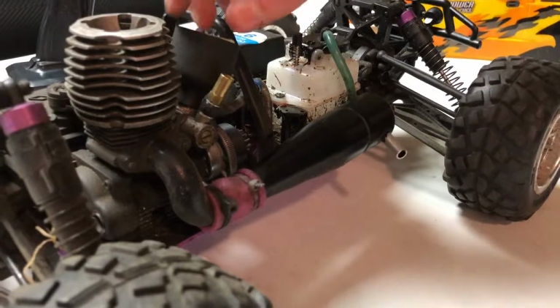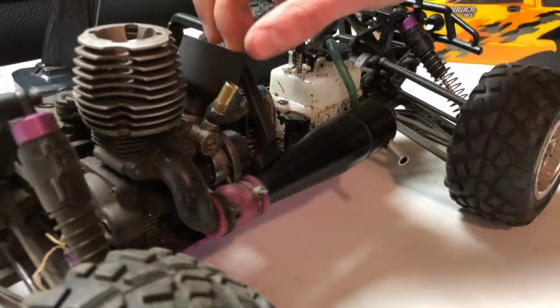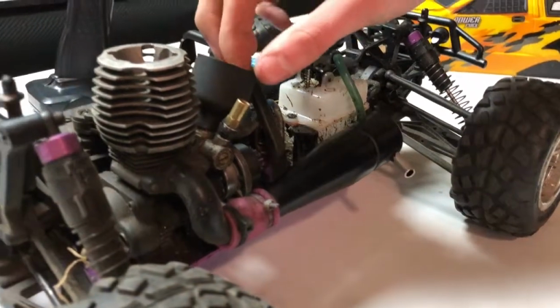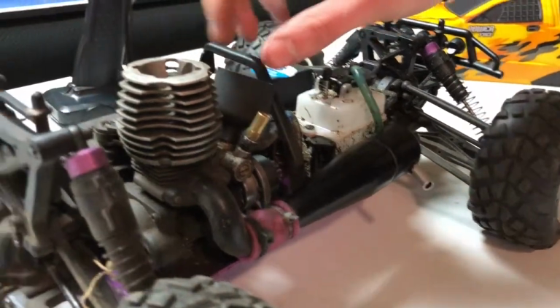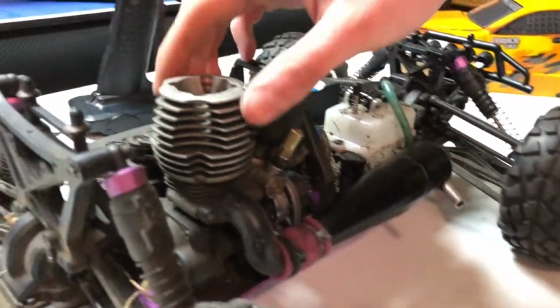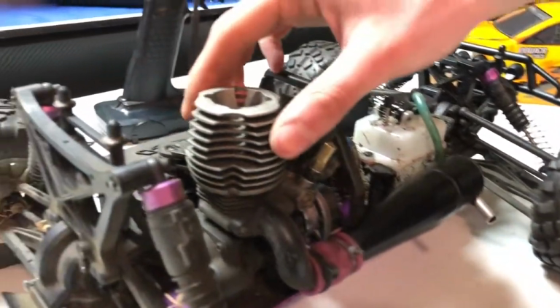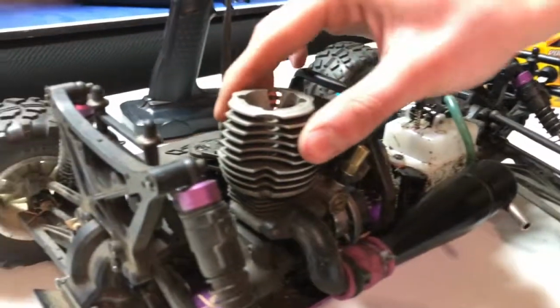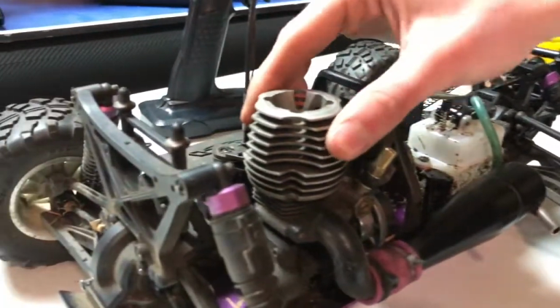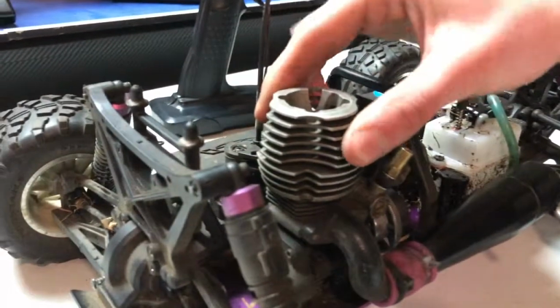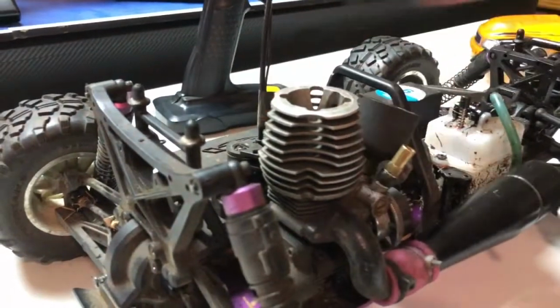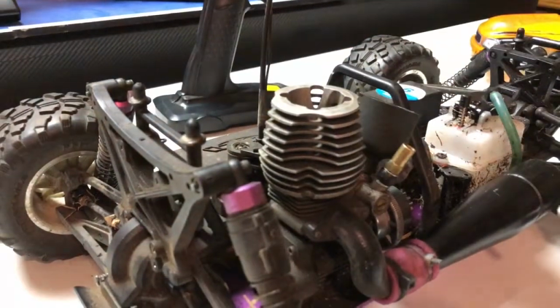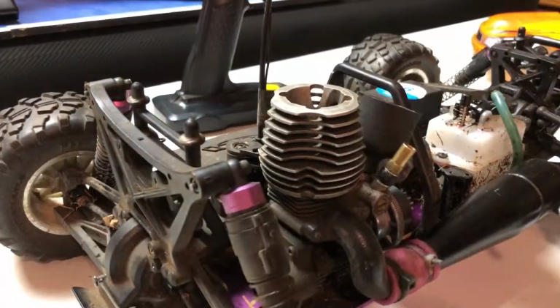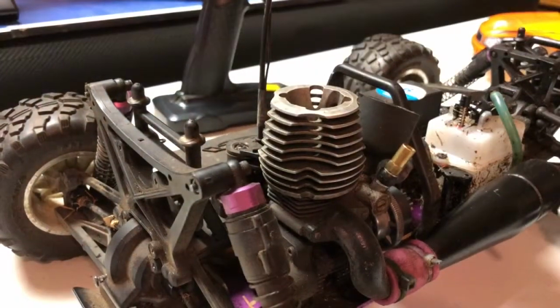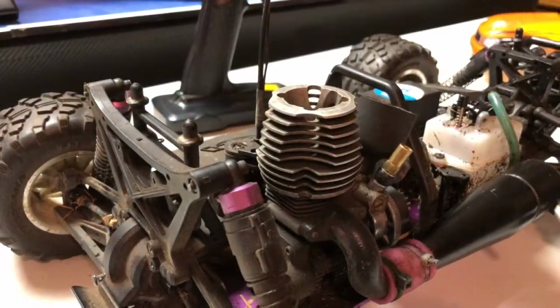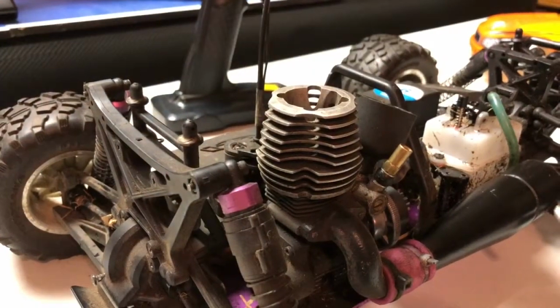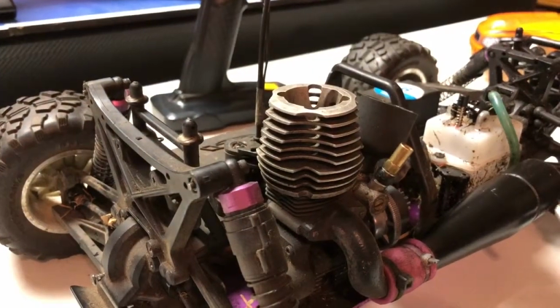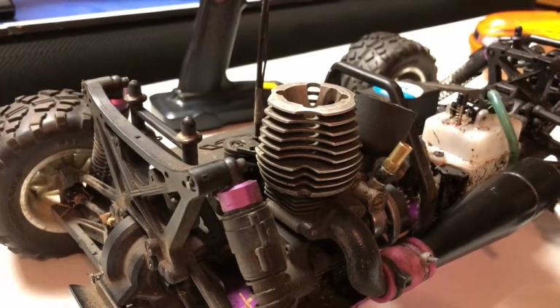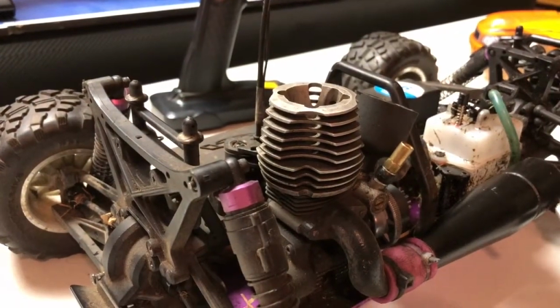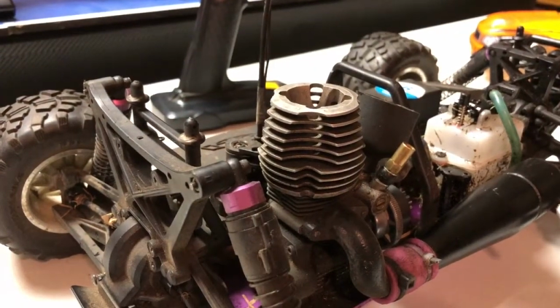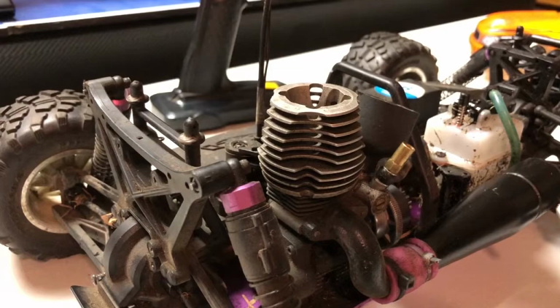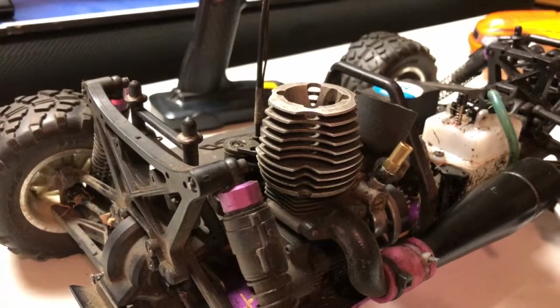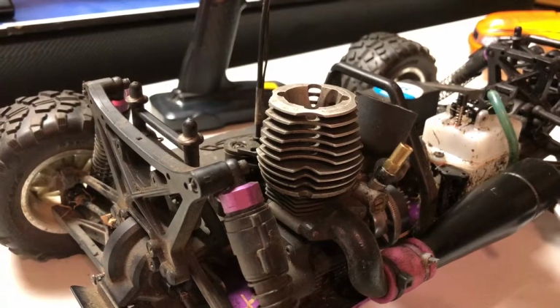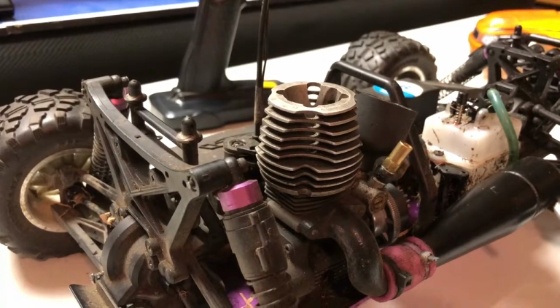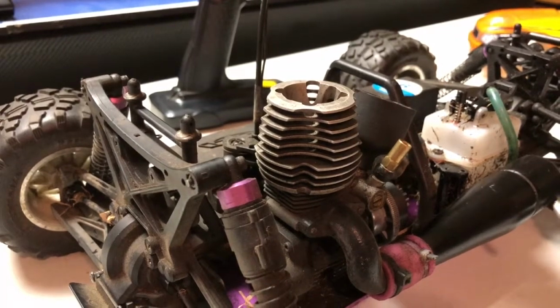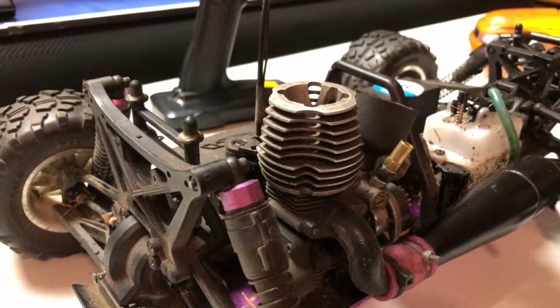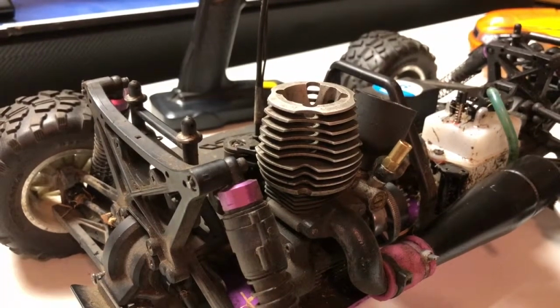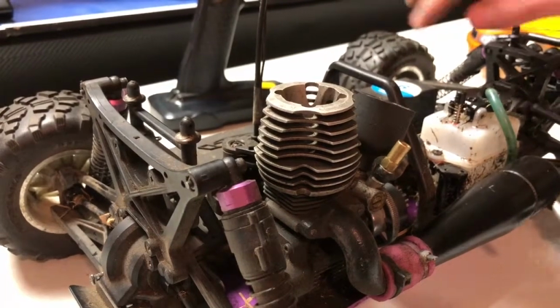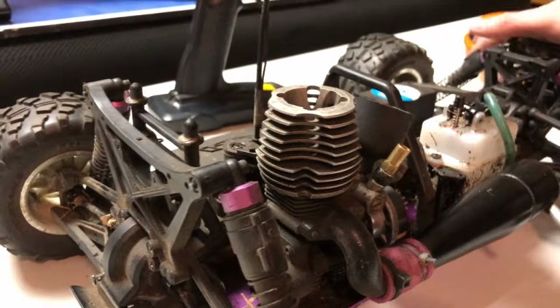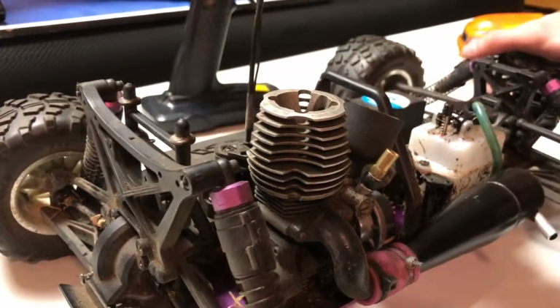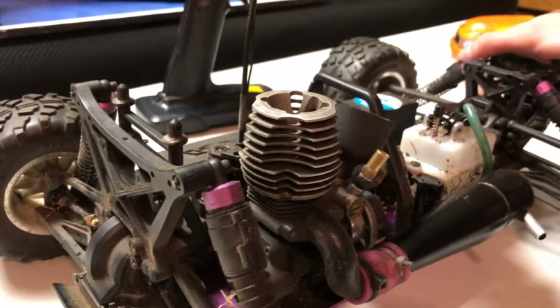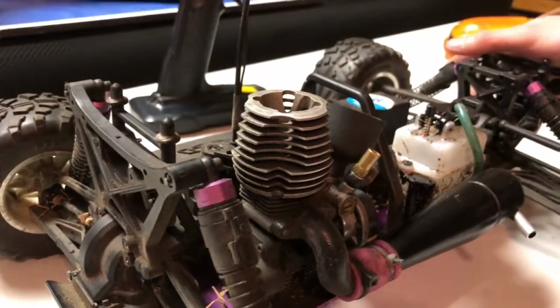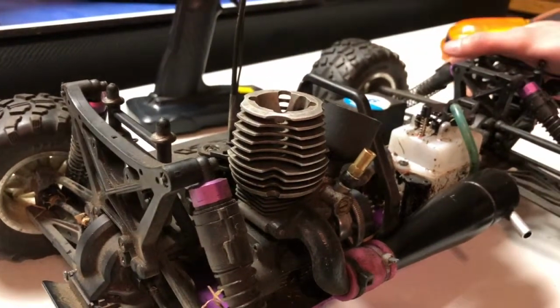The engine is the HPI T15, which is kind of an older engine — it is discontinued. It's just a single-speed transmission; there's no two-speed.